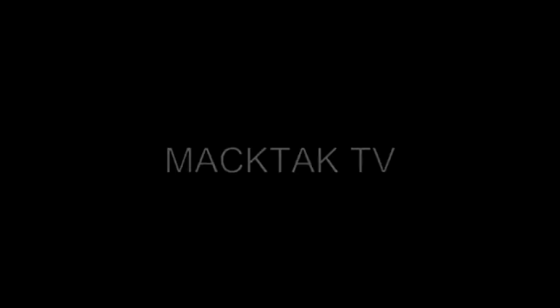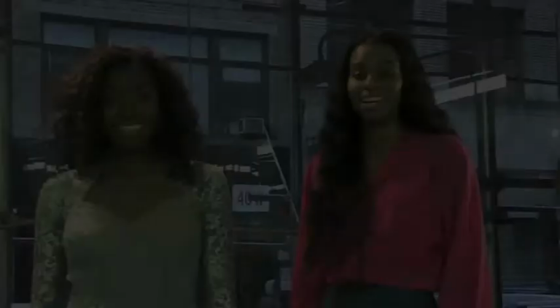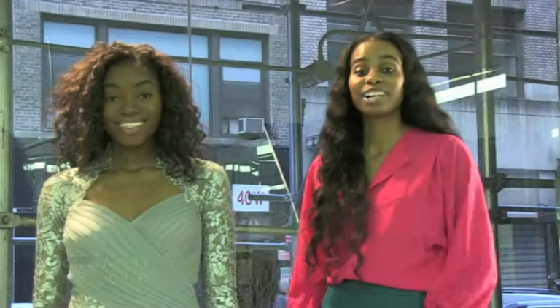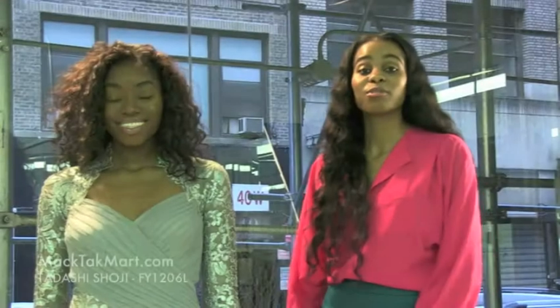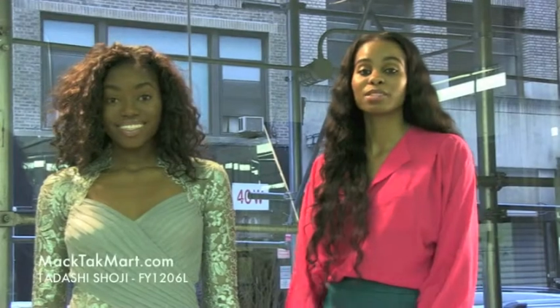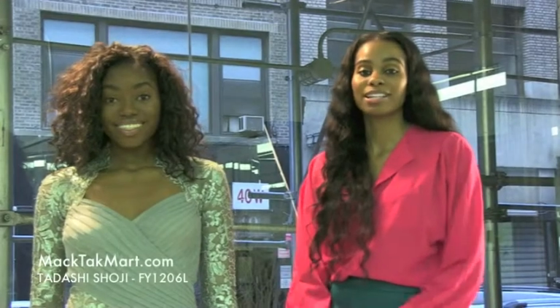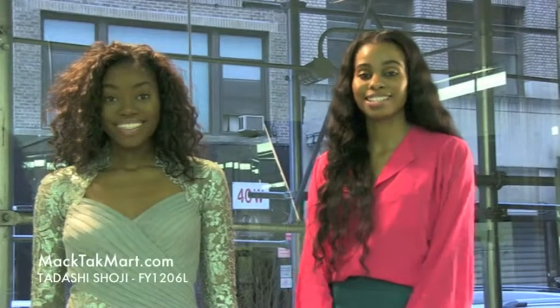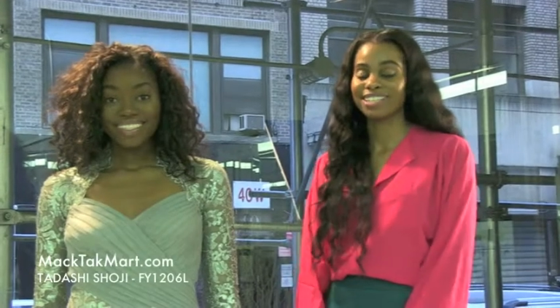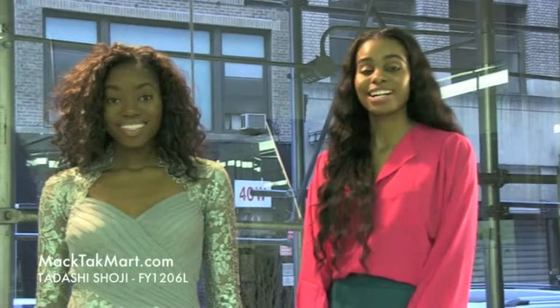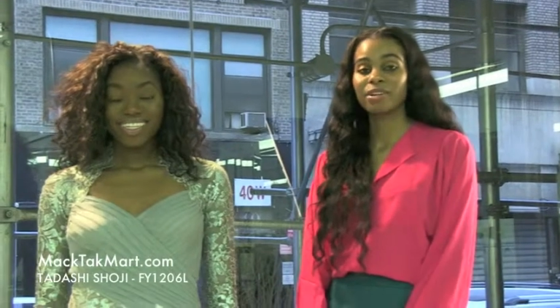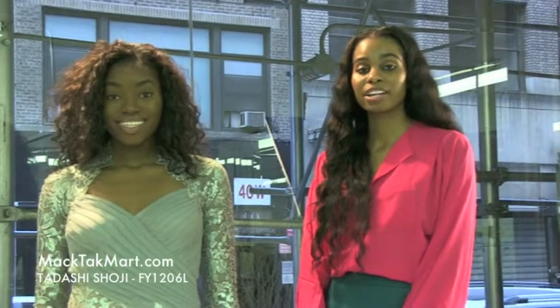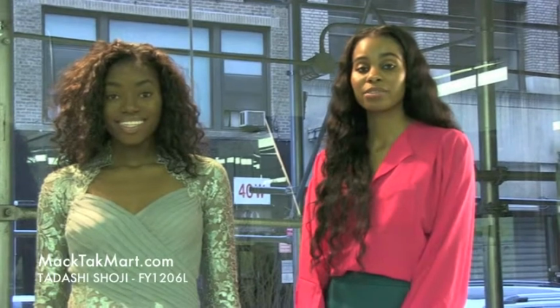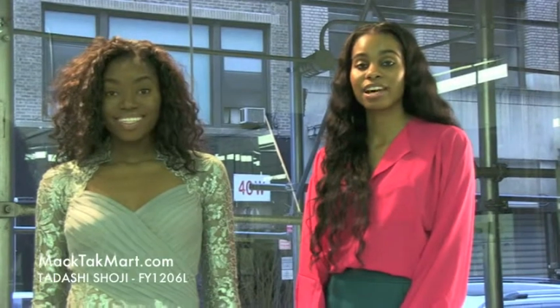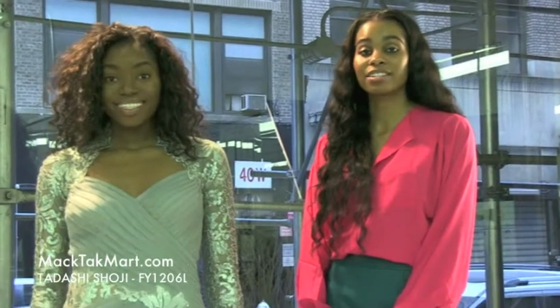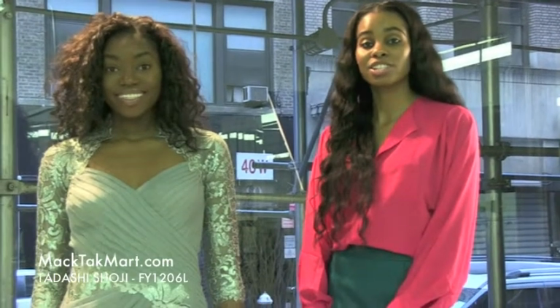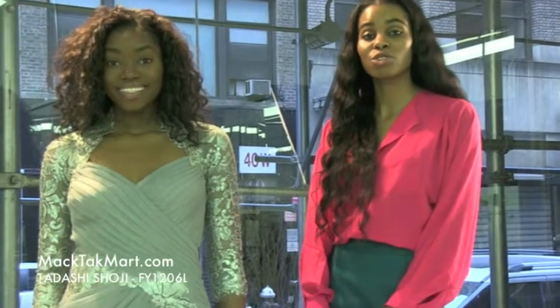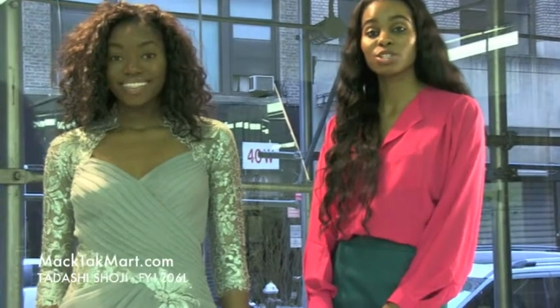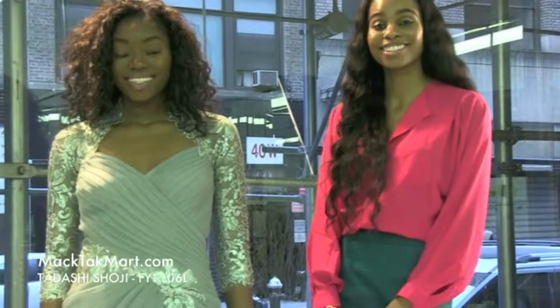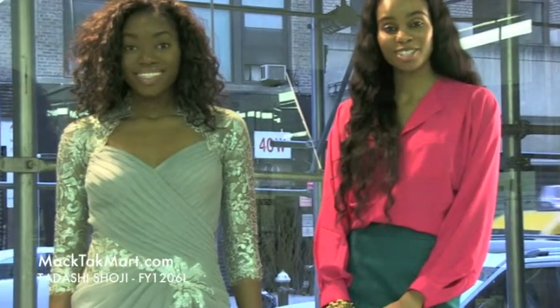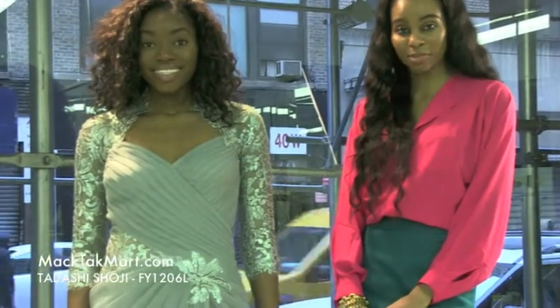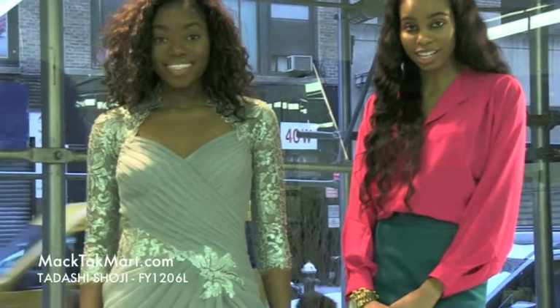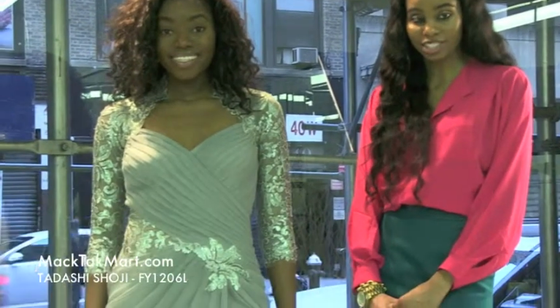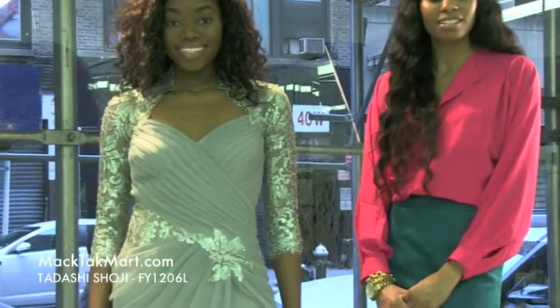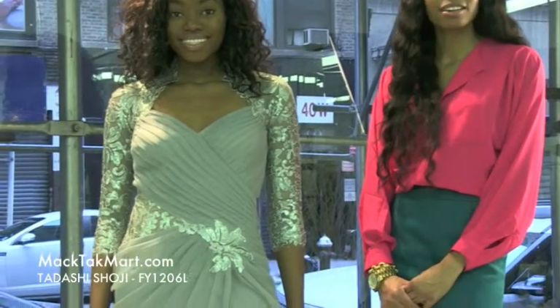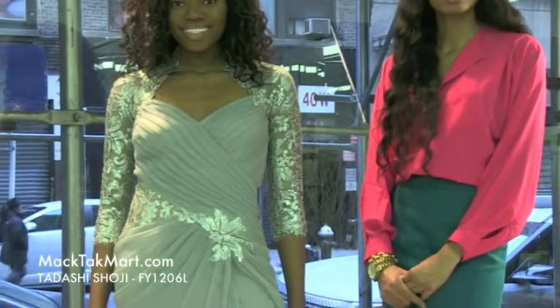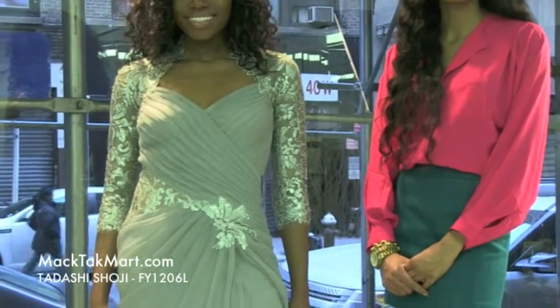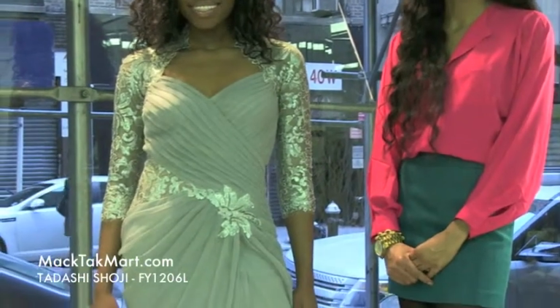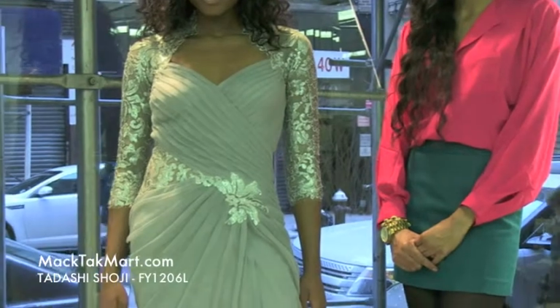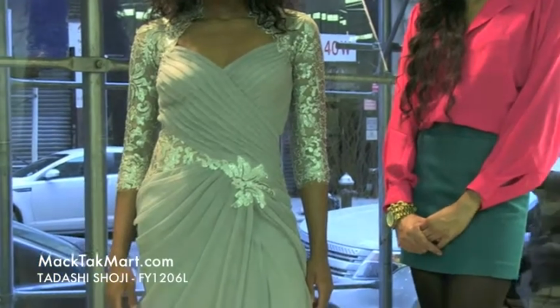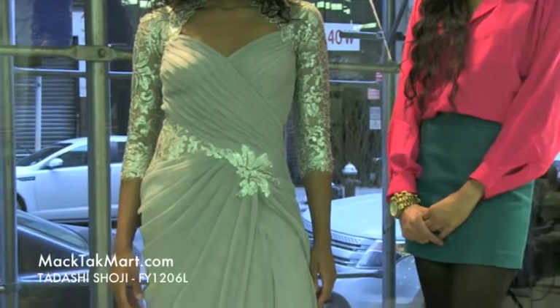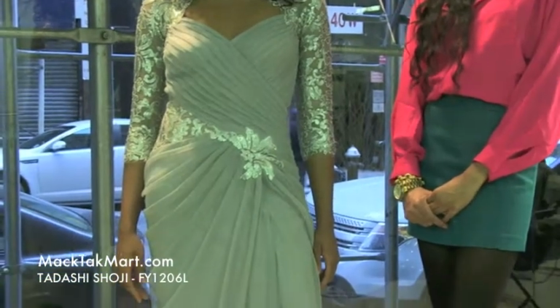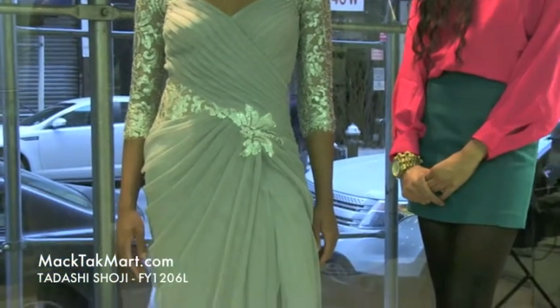Hello and welcome to MagTacTV. Today we are debuting designer Tarashi Shoji's 2013 Spring Collection, style number FY1206L.